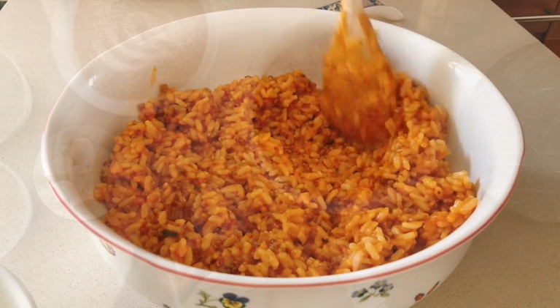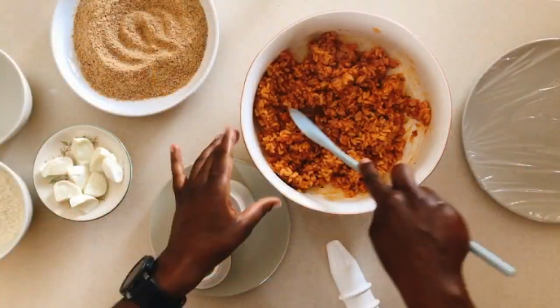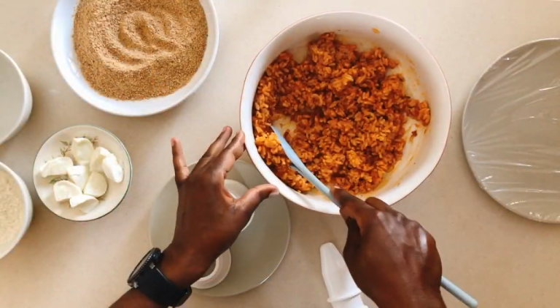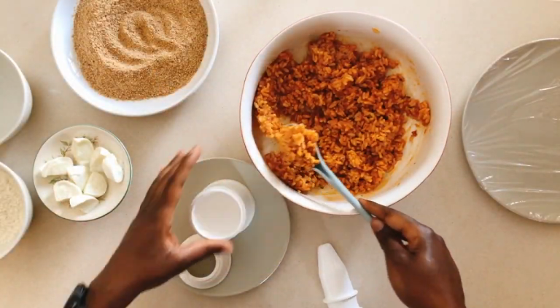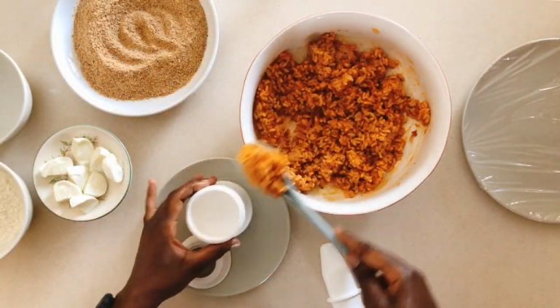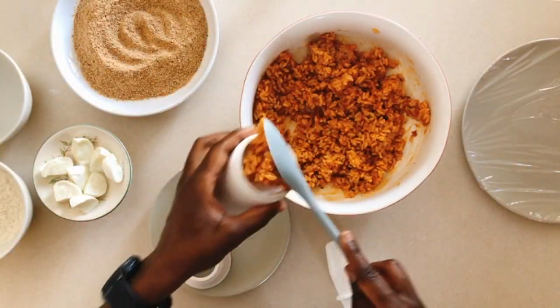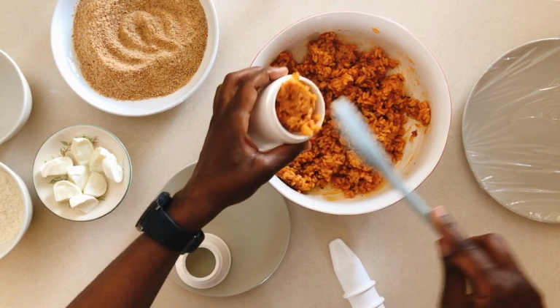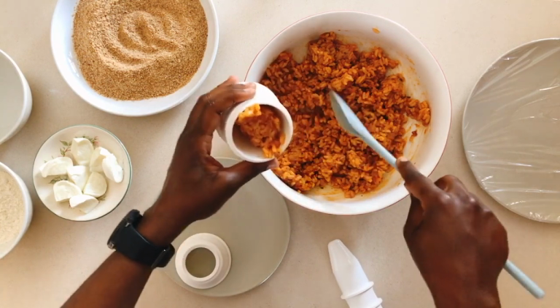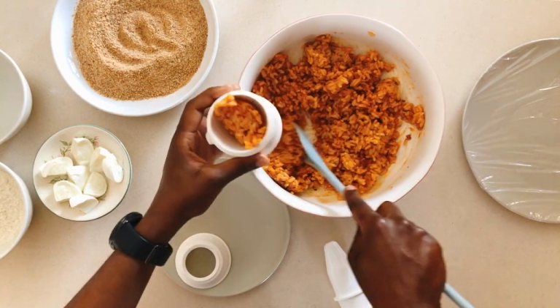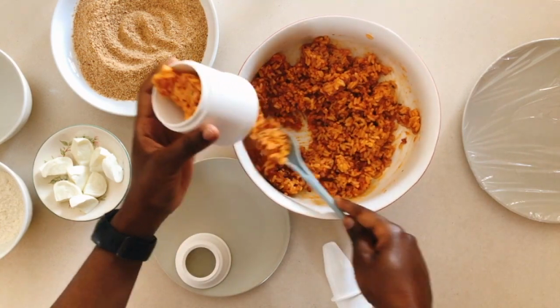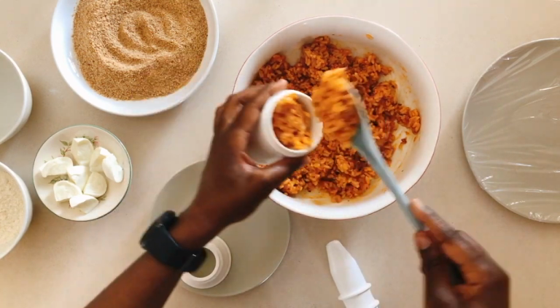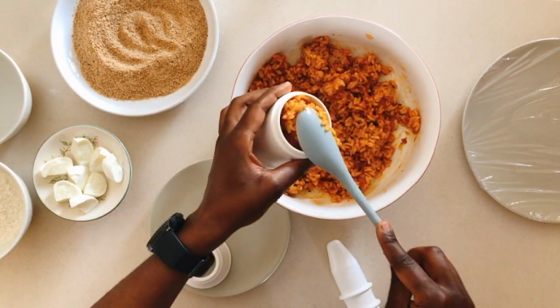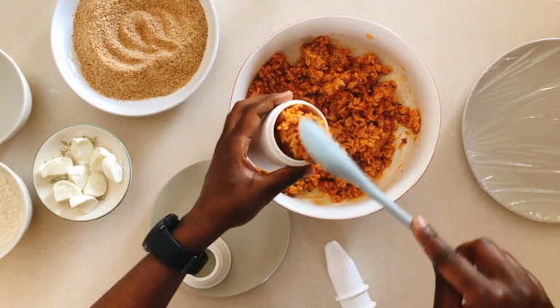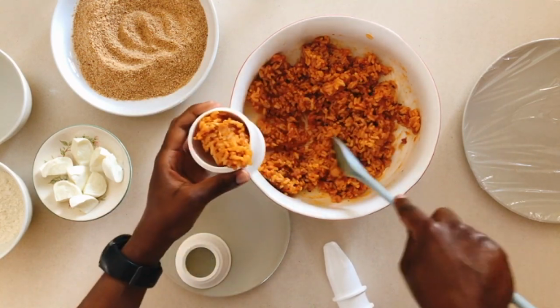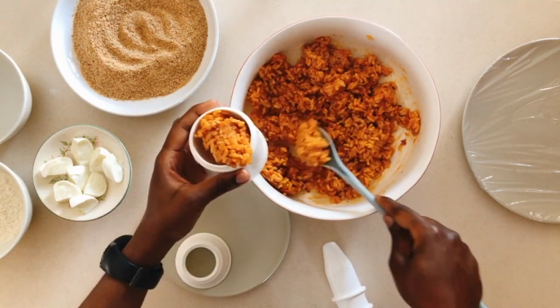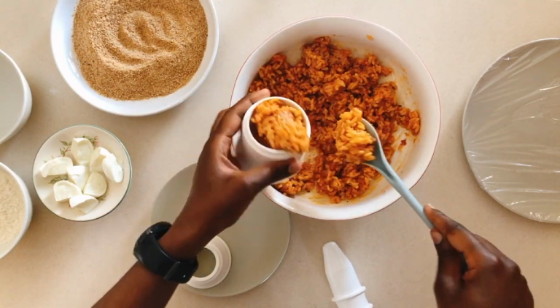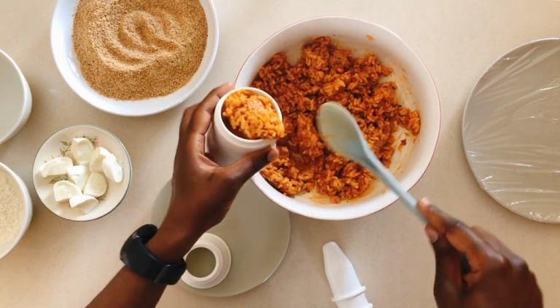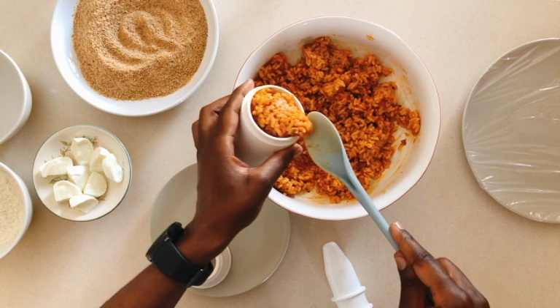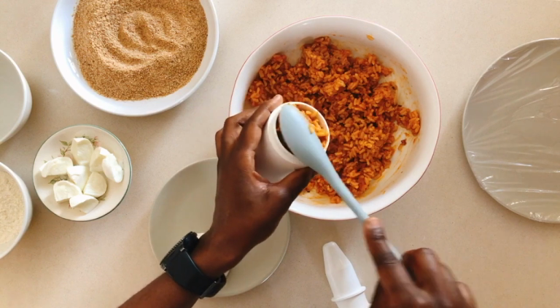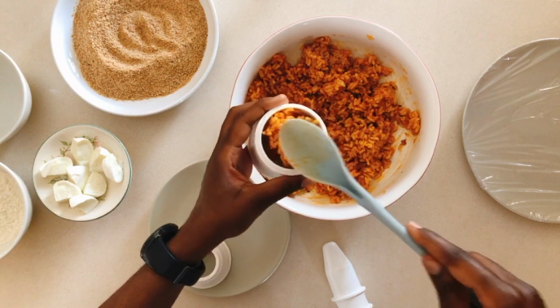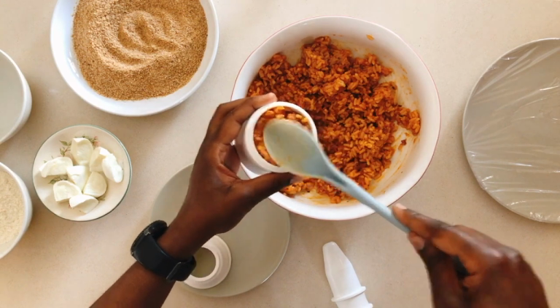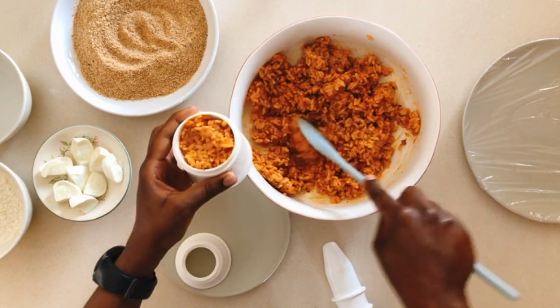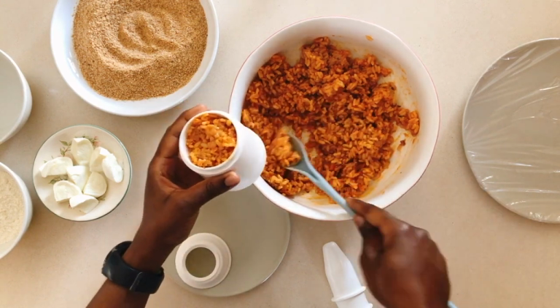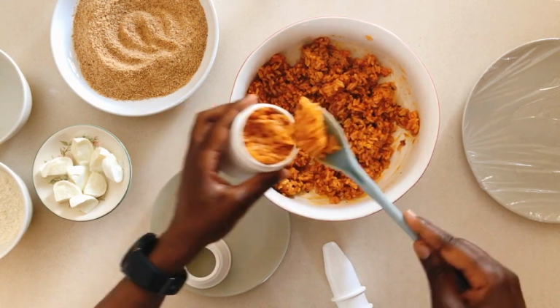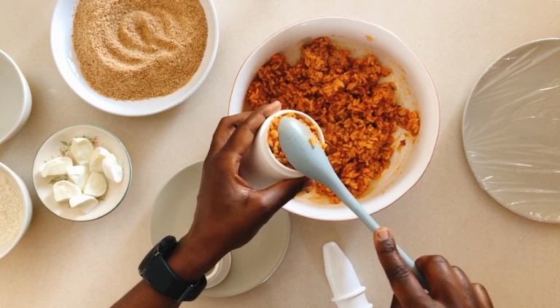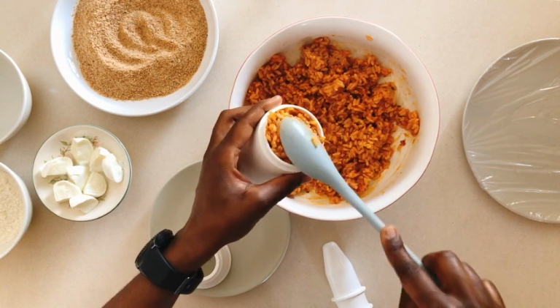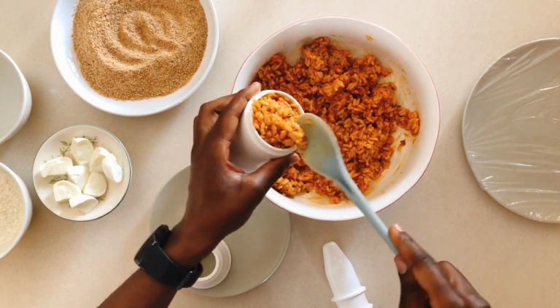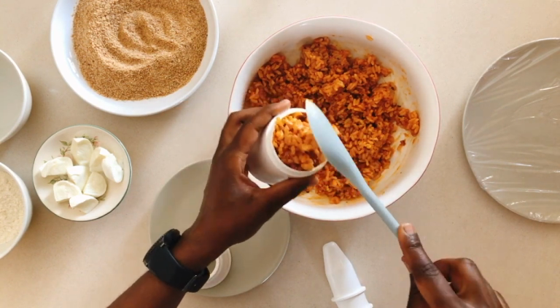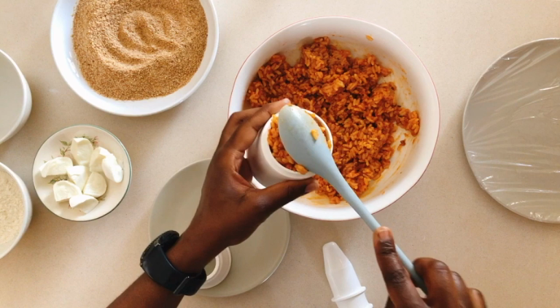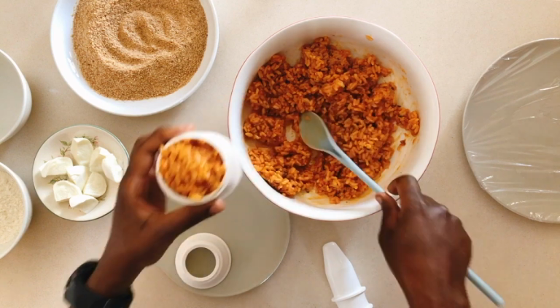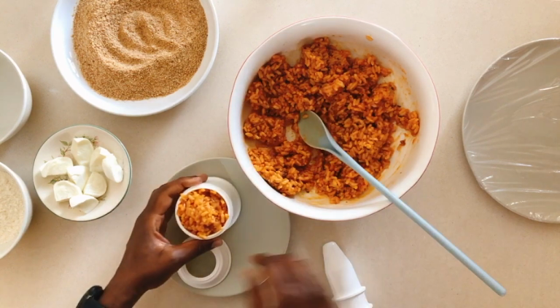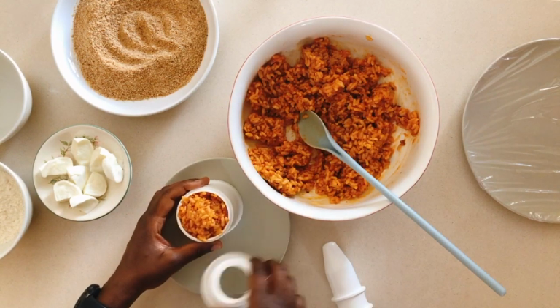And then we move on to the shaping. Not everyone is going to have an arancini shaper — I'm not sure what to call this thing, but let's call it an arancini shaper.